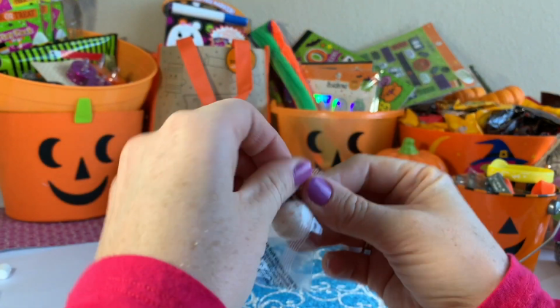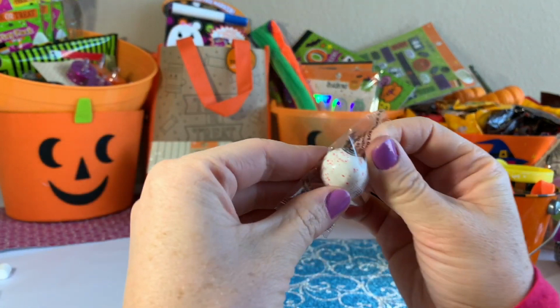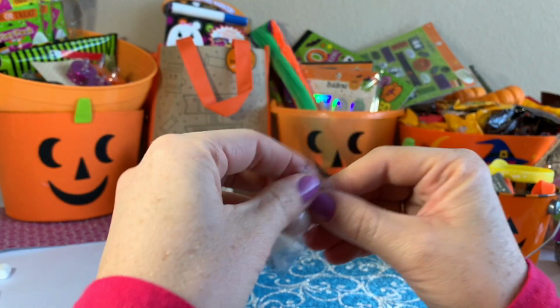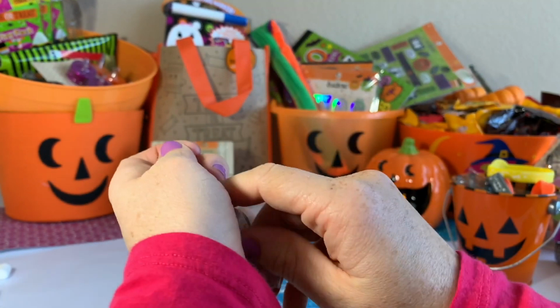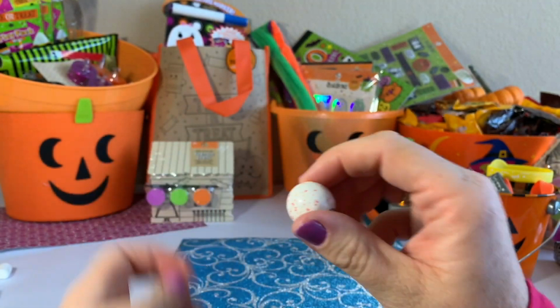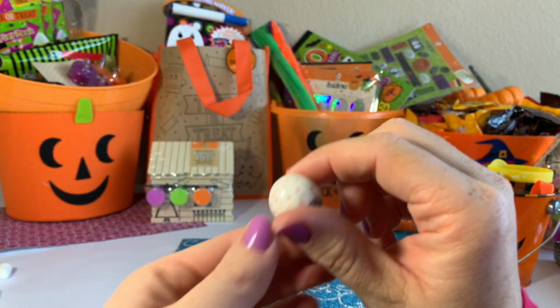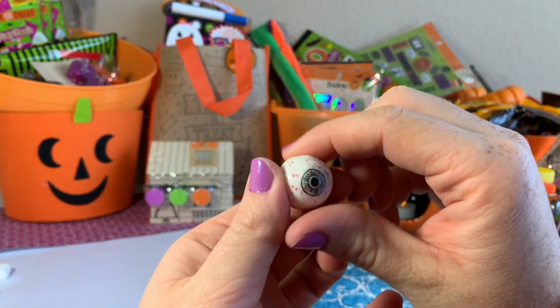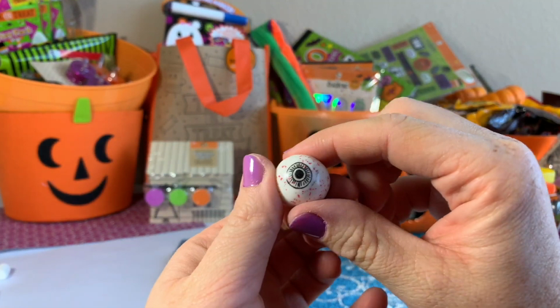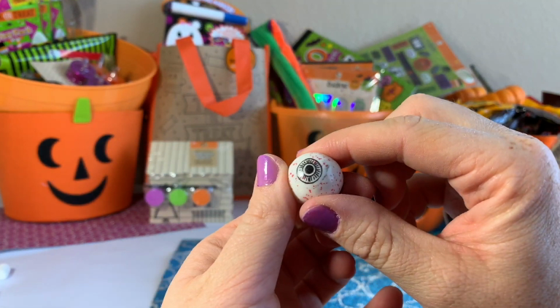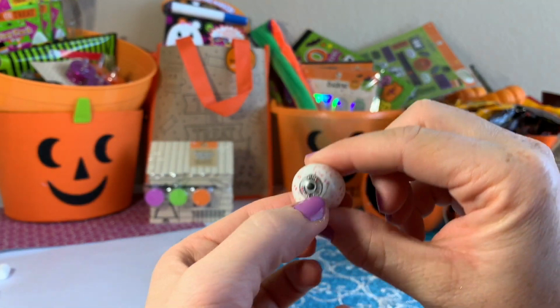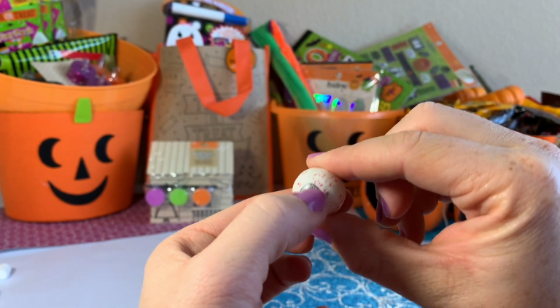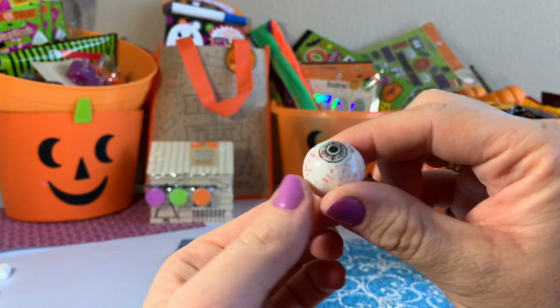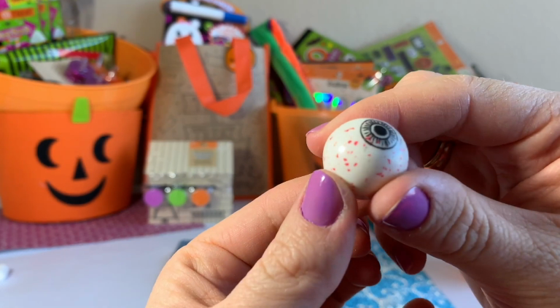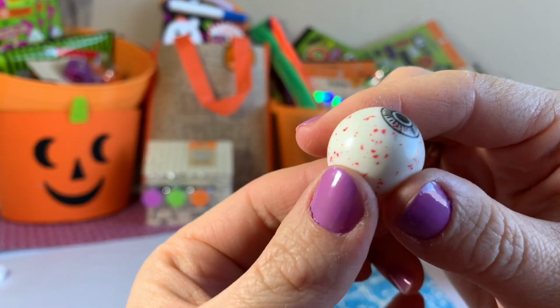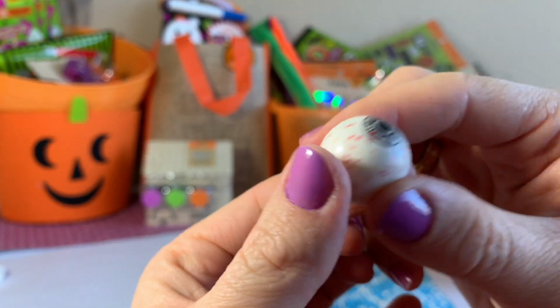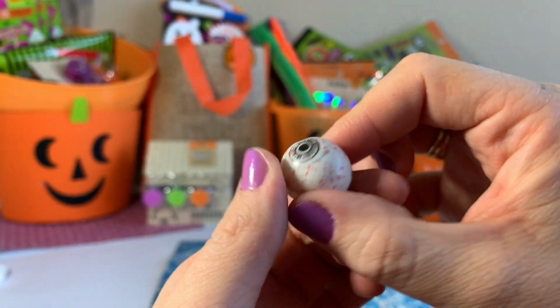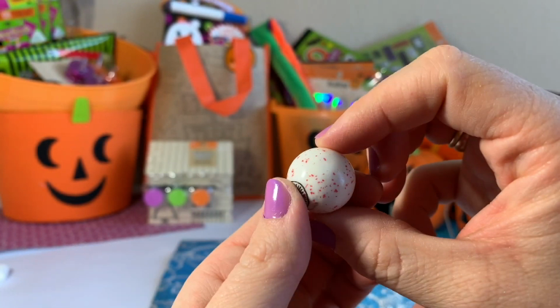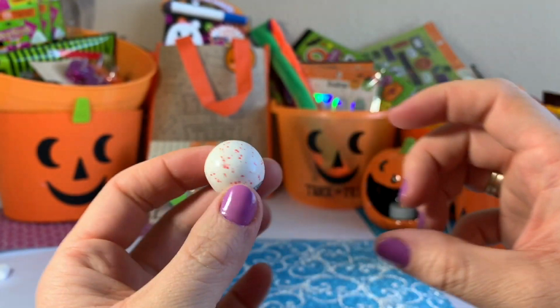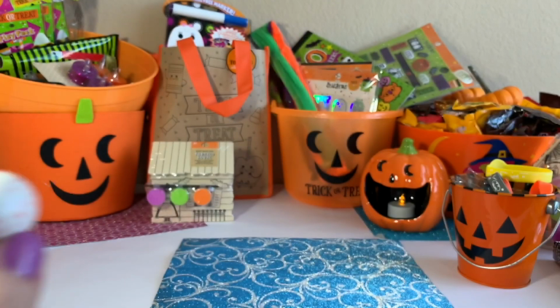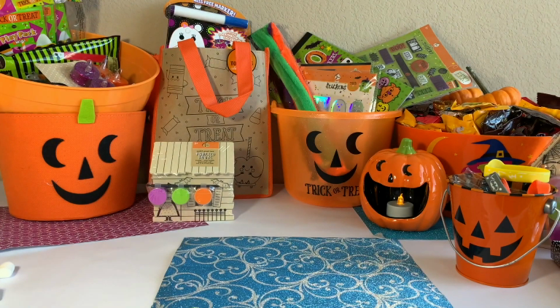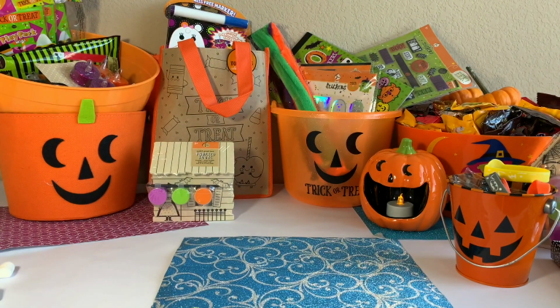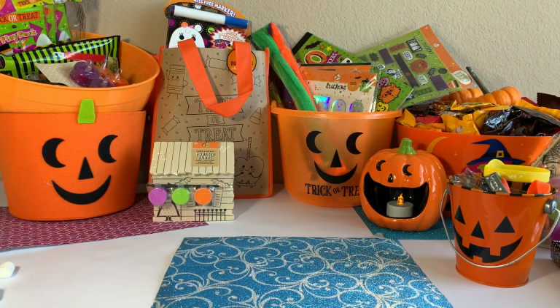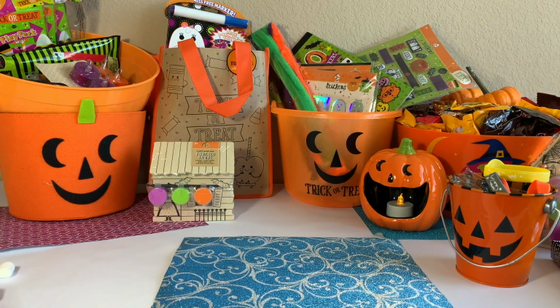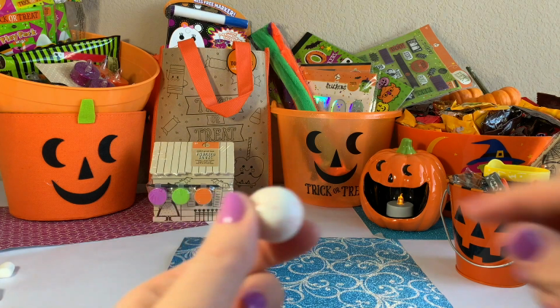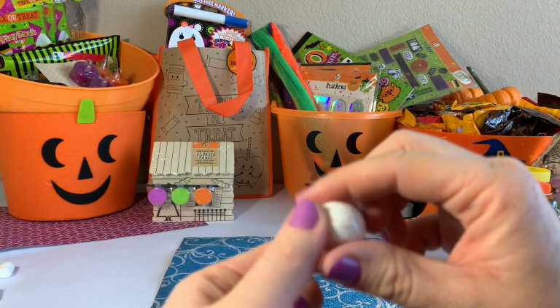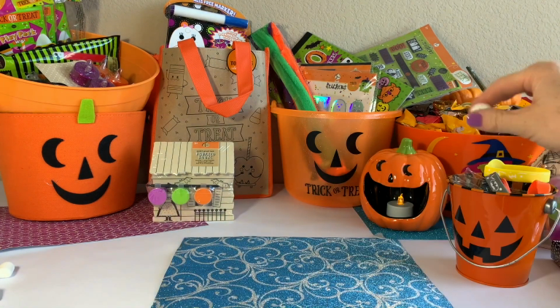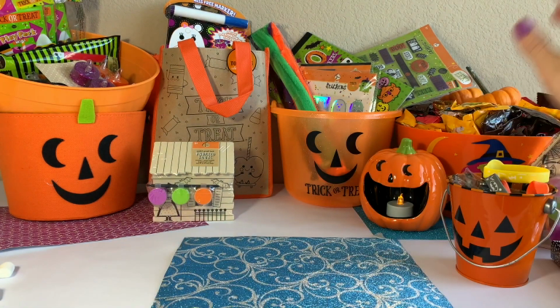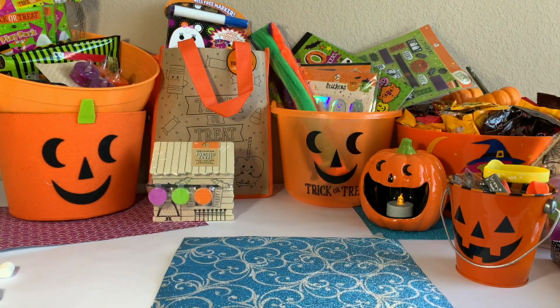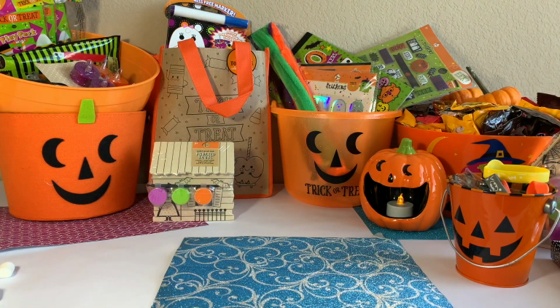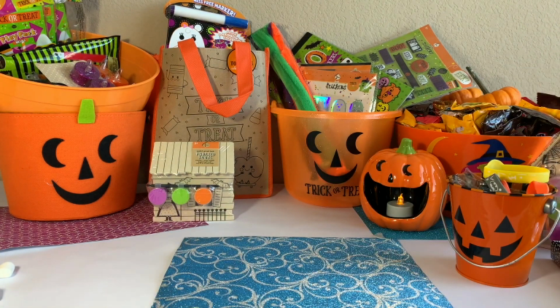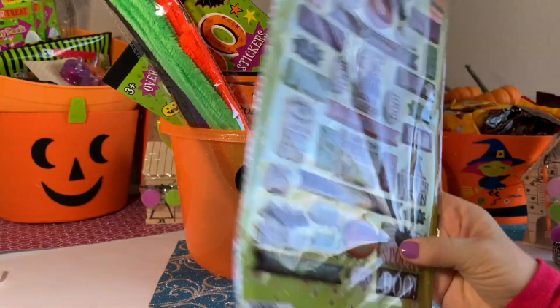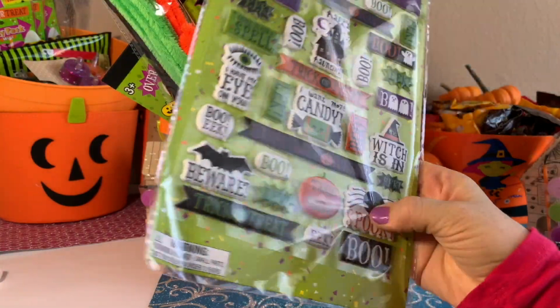An eye! It's a gumball painted to look like an eyeball, which I'm not gonna try because I don't really like gum.